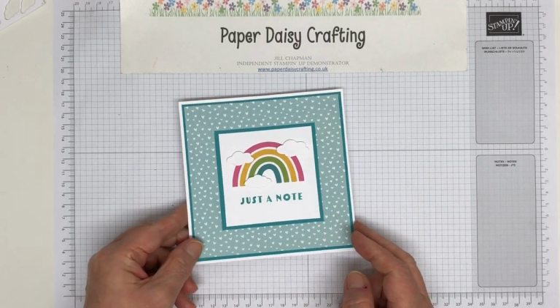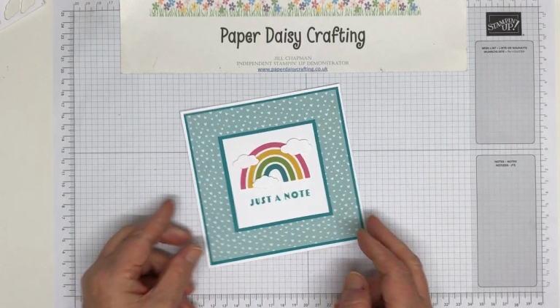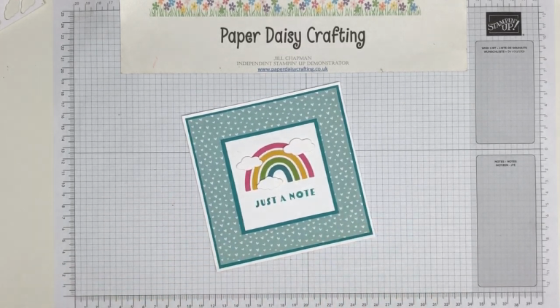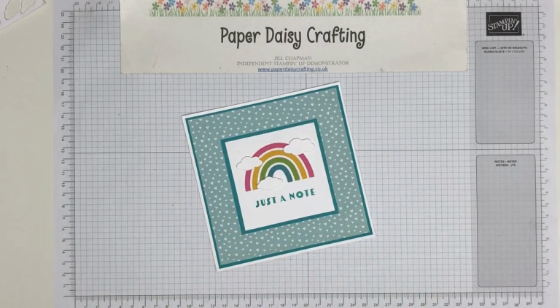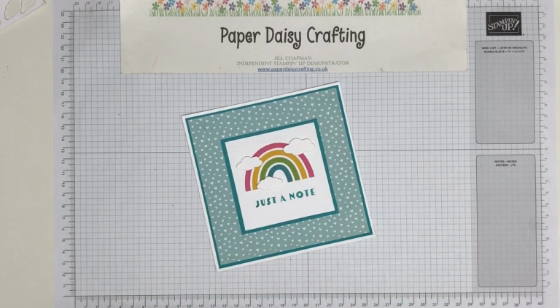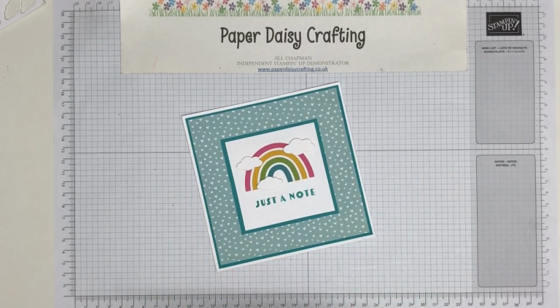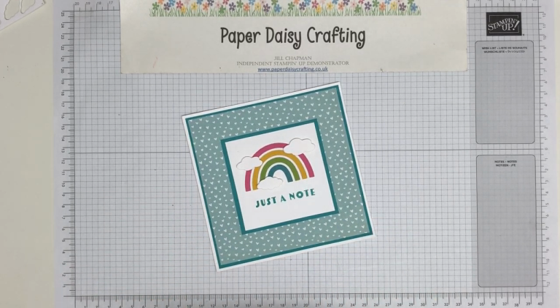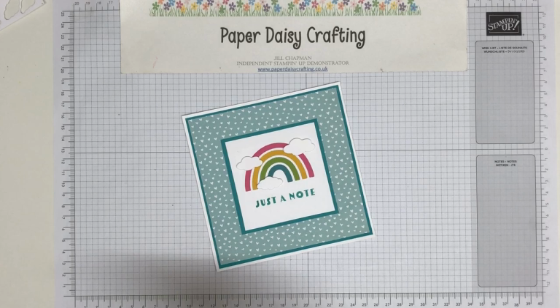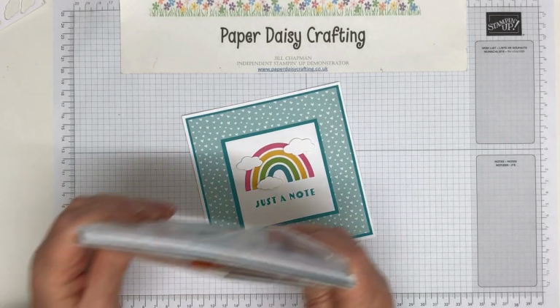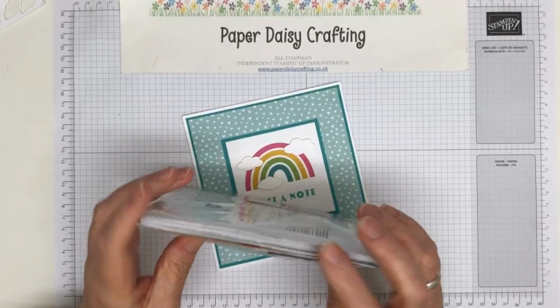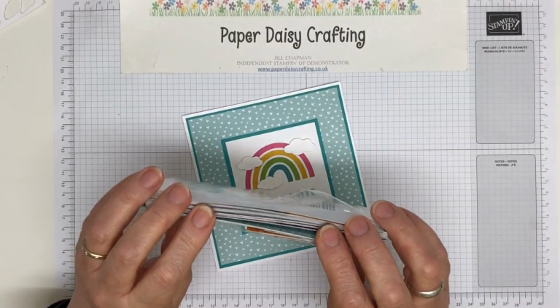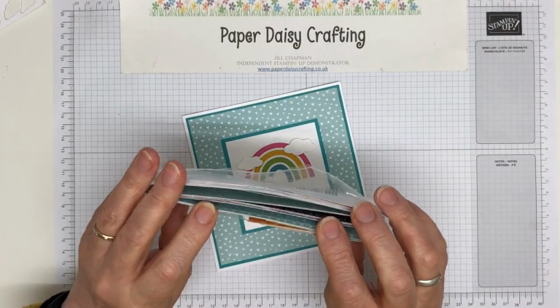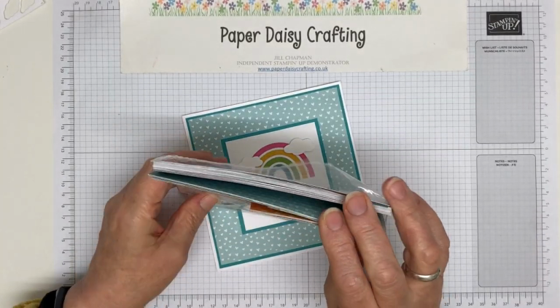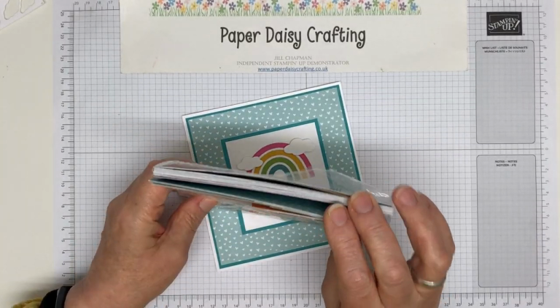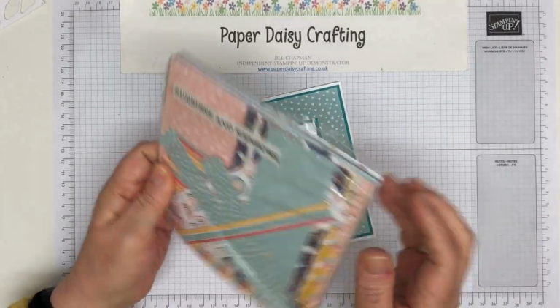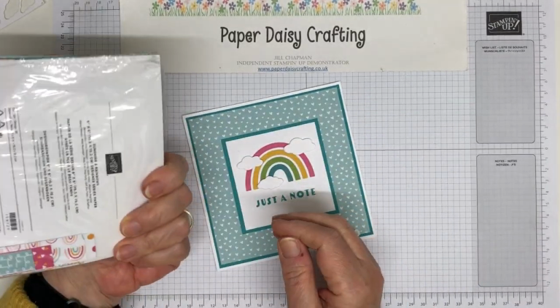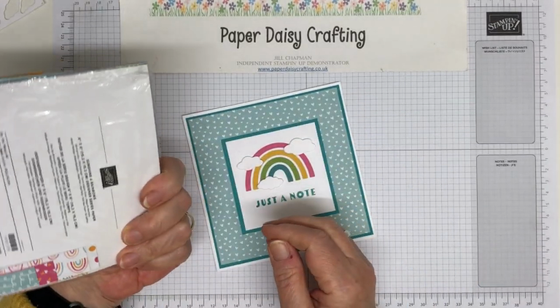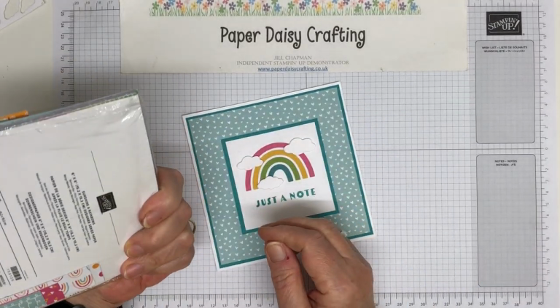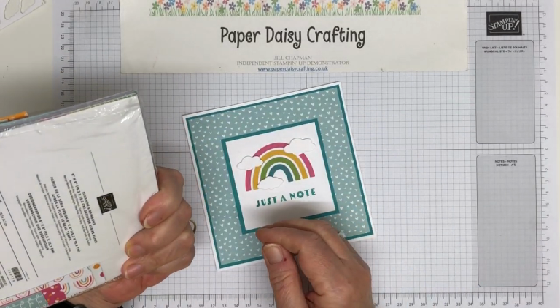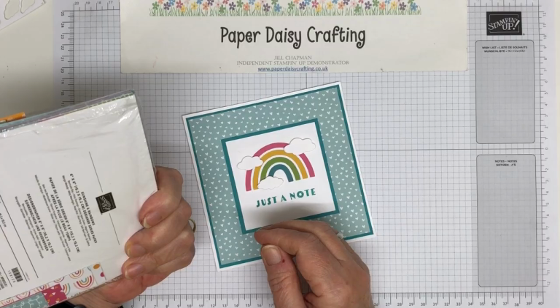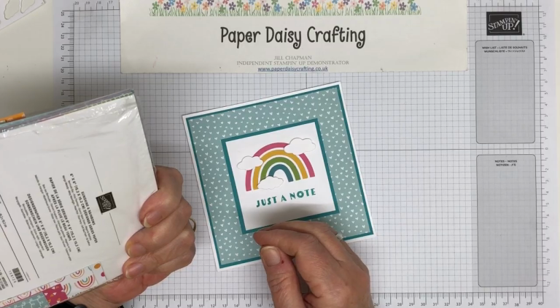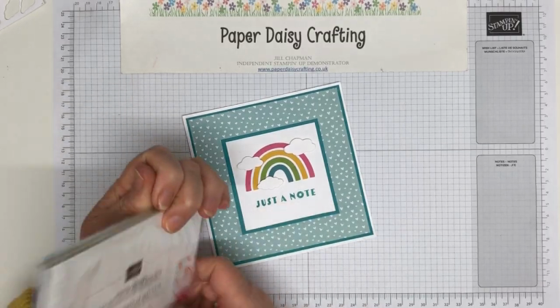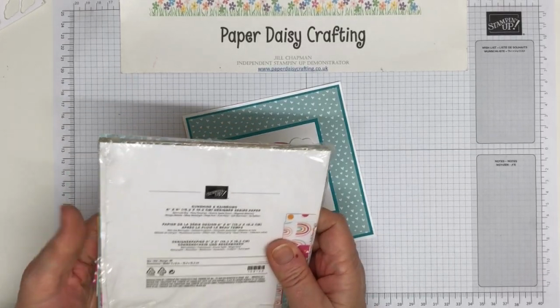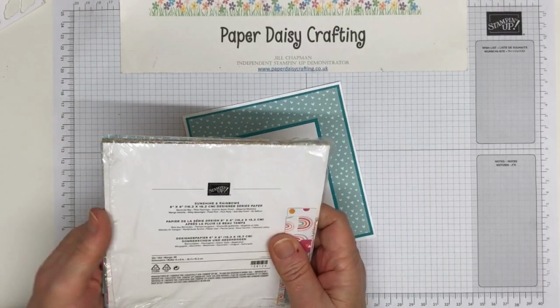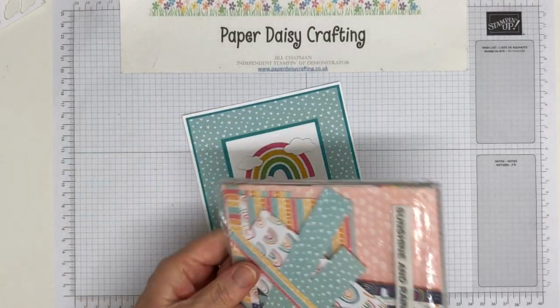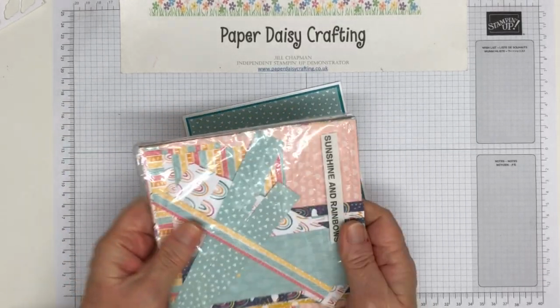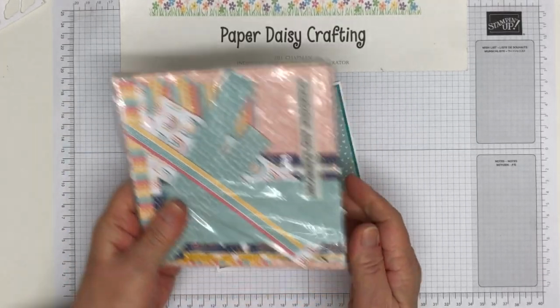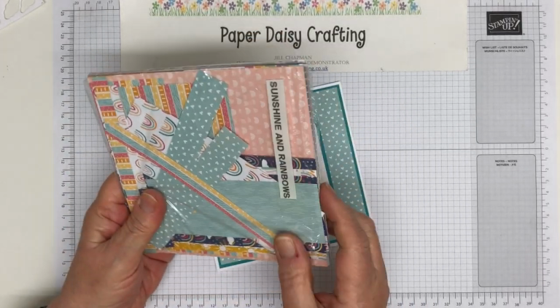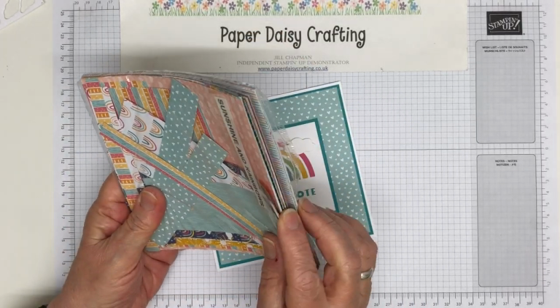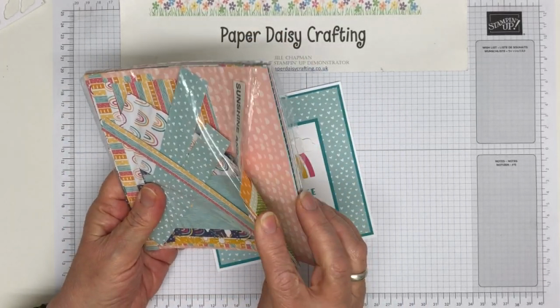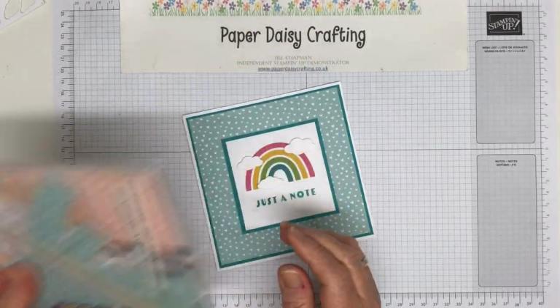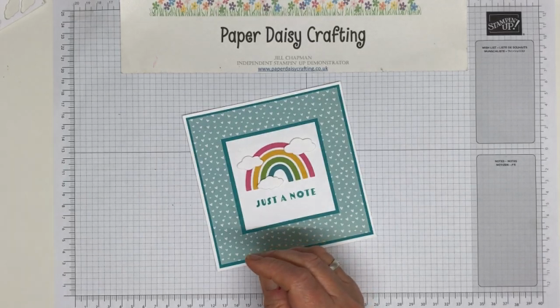I'm going to show you how I made this little card using the Sale-A-Bration free papers. Remember if you spend £45 you can get this pack. You can see I've used loads of these papers already and there's loads left — I think 48 sheets in this pack, yes 48. So loads and loads, you can make loads of cards with those.